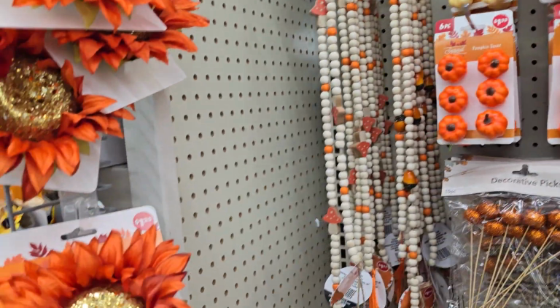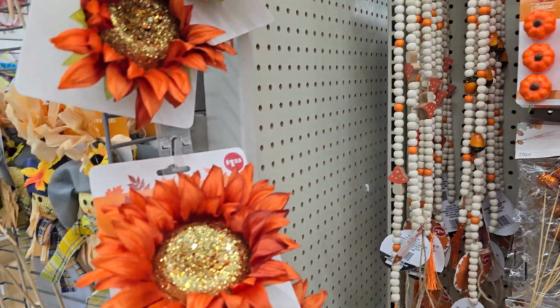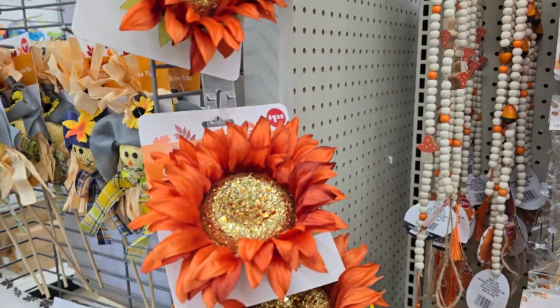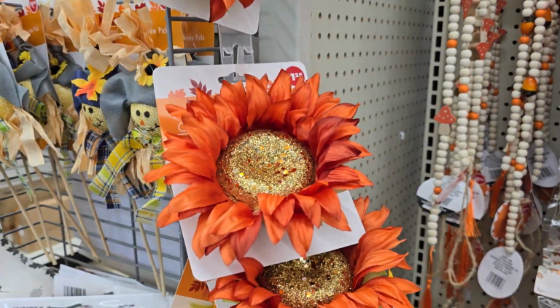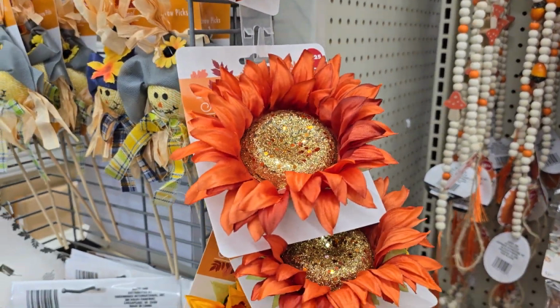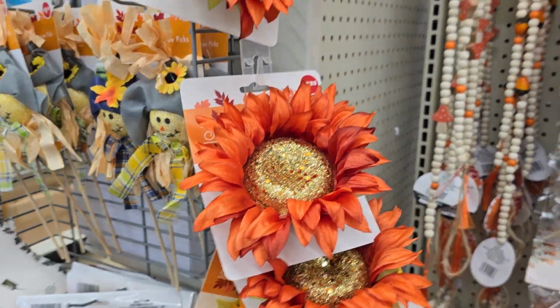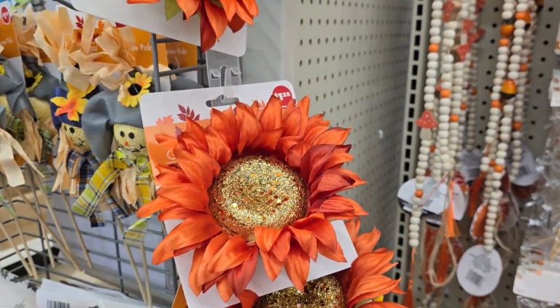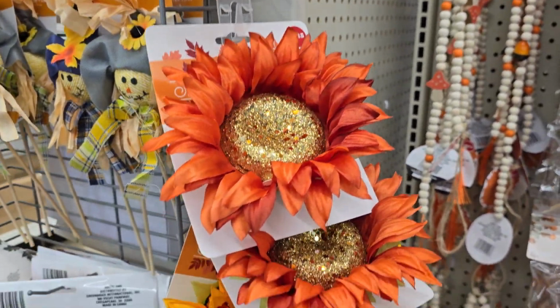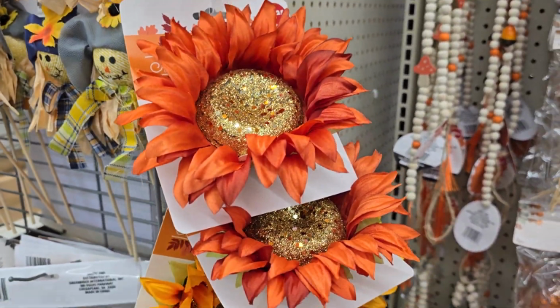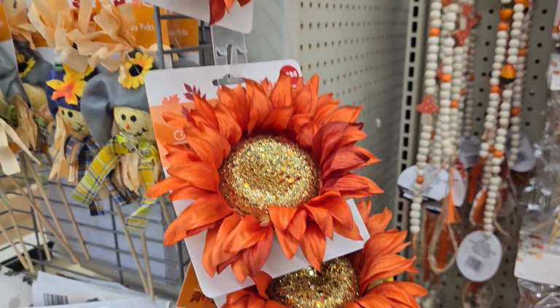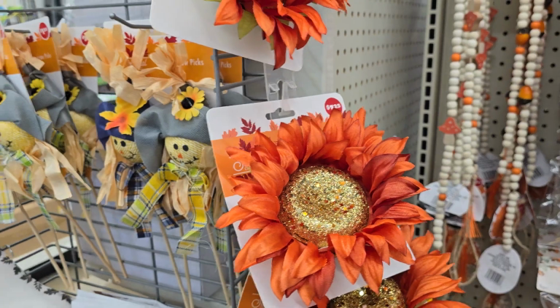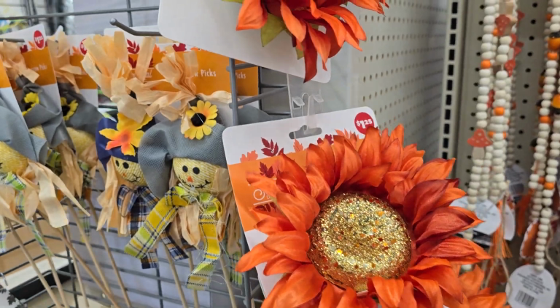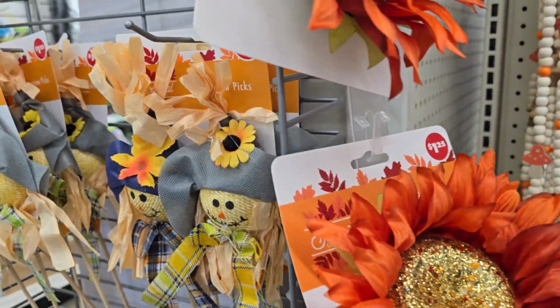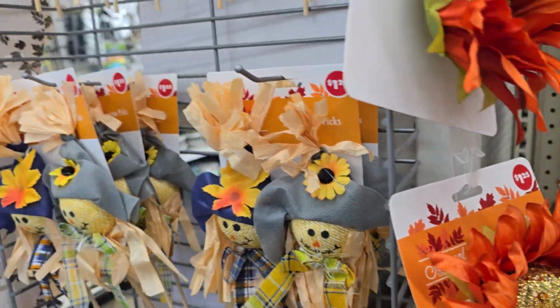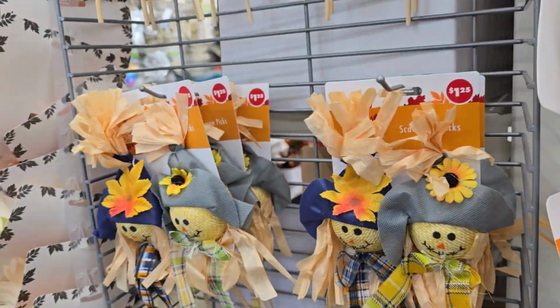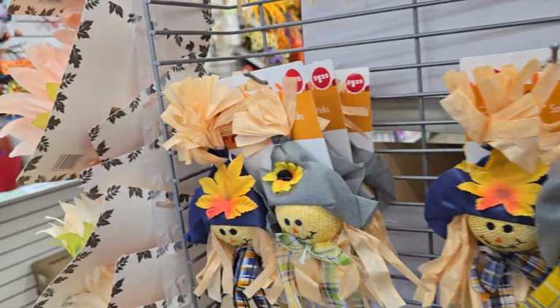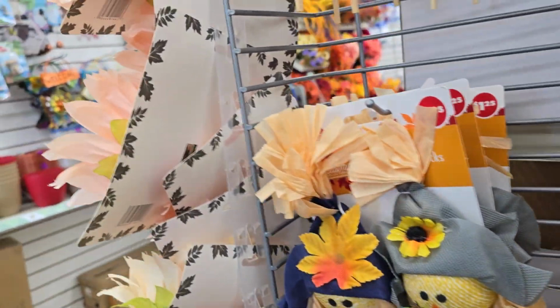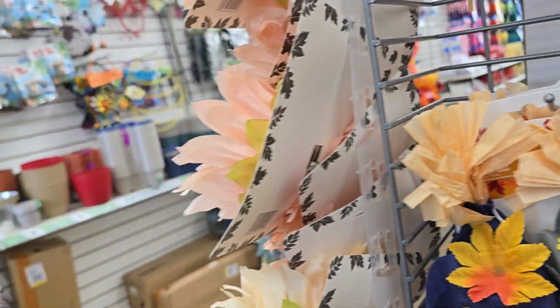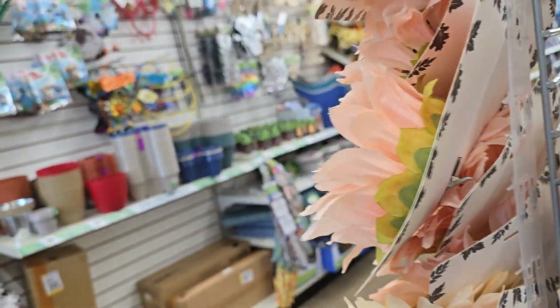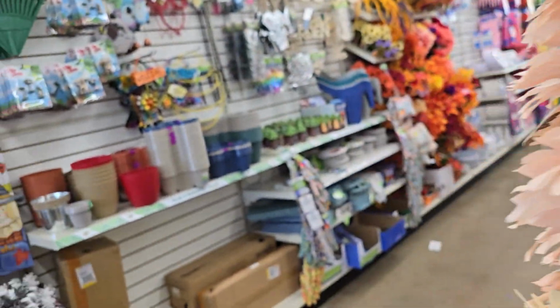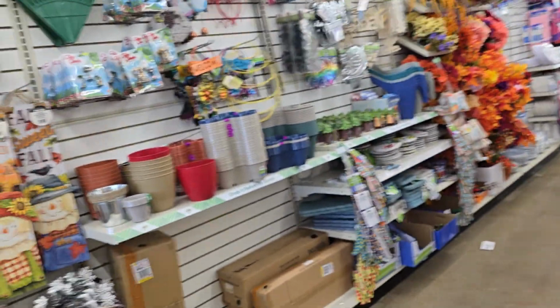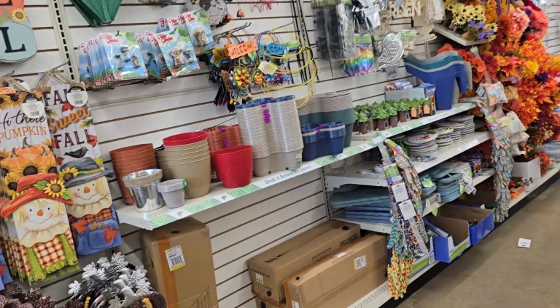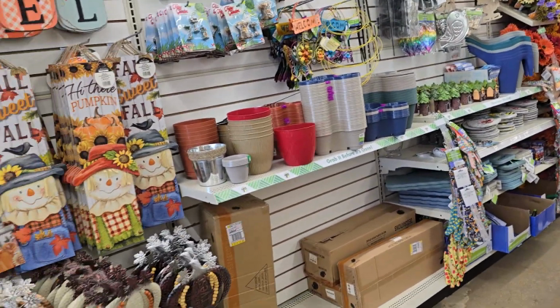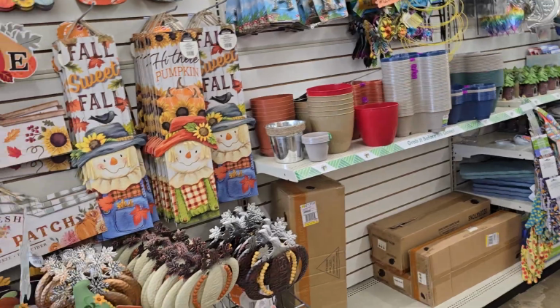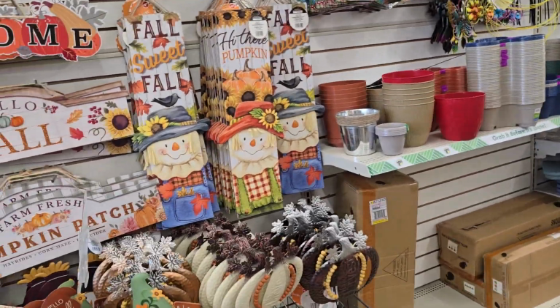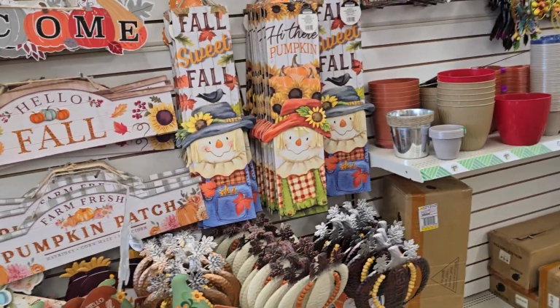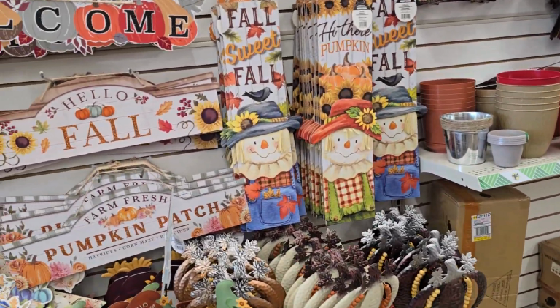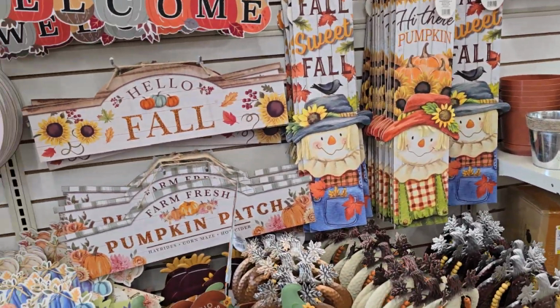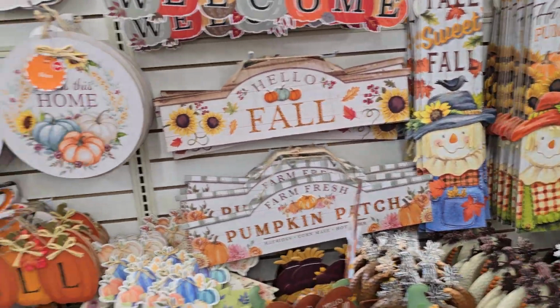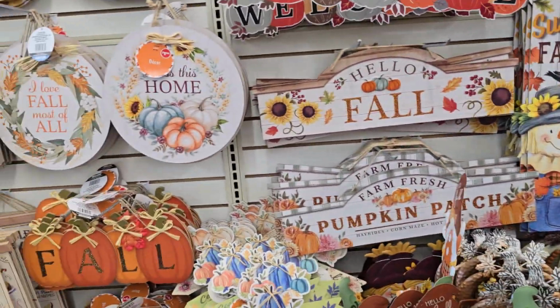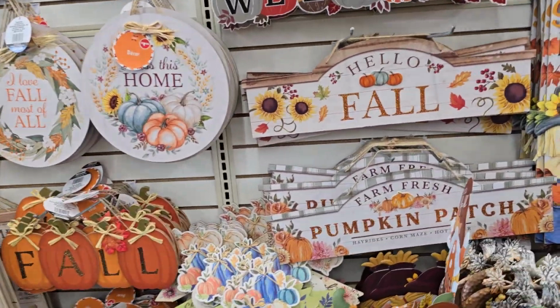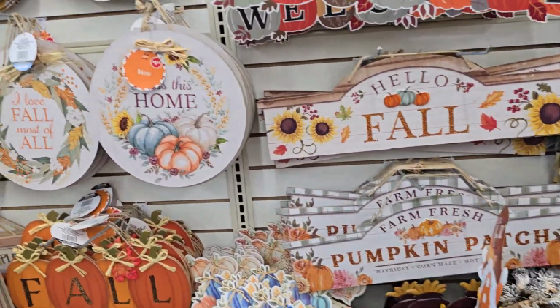Ooh, this is so pretty. Oh, that is gorgeous. I'm not gonna get it just cause it's cute. But what's this over here? We done seen all this stuff, right? I need to find me a... OMG.